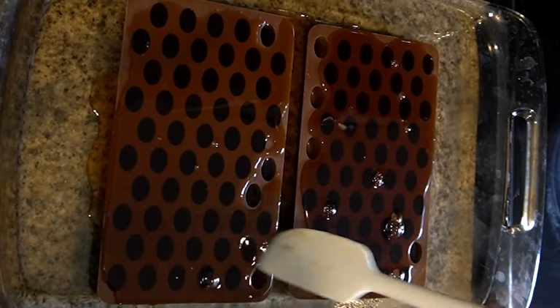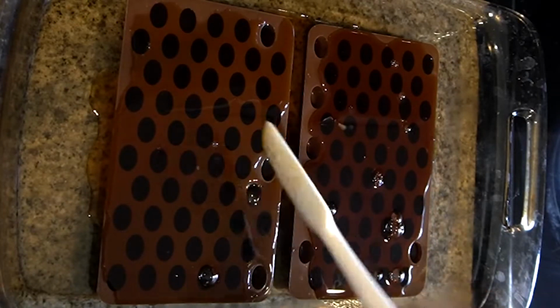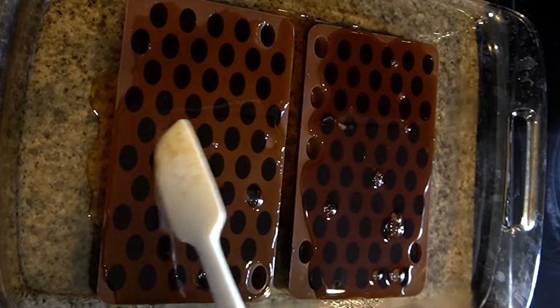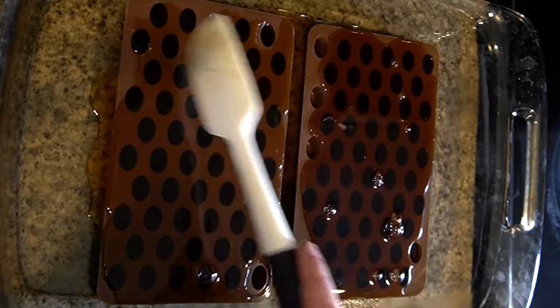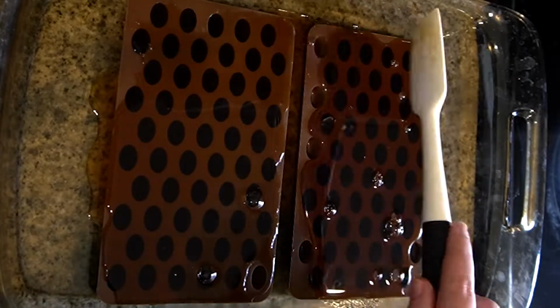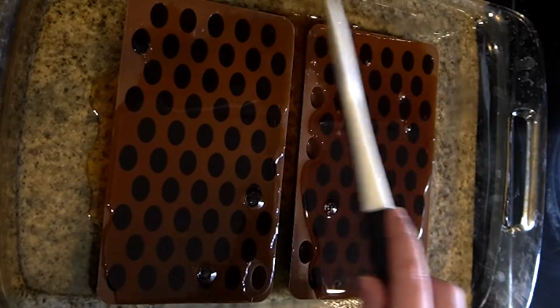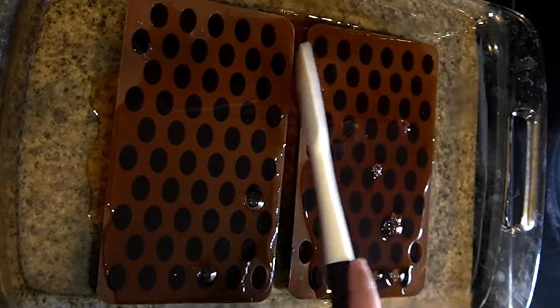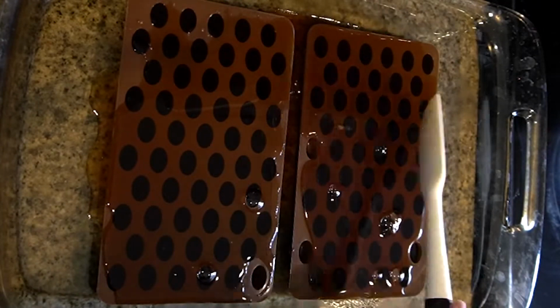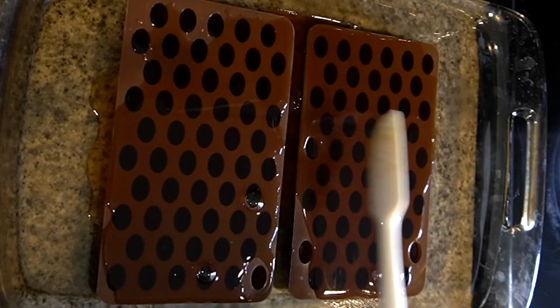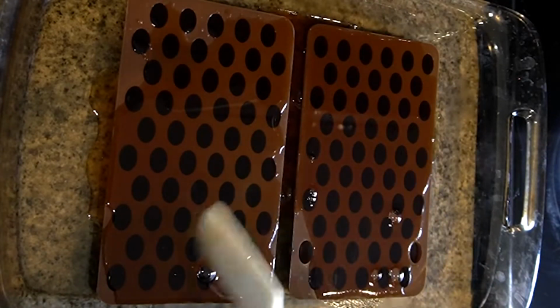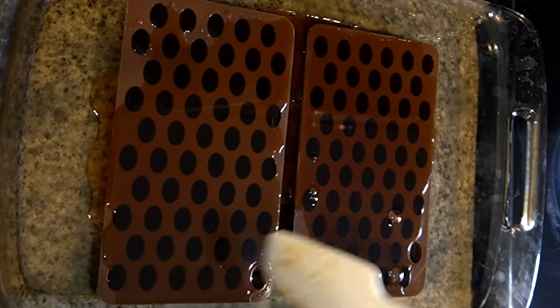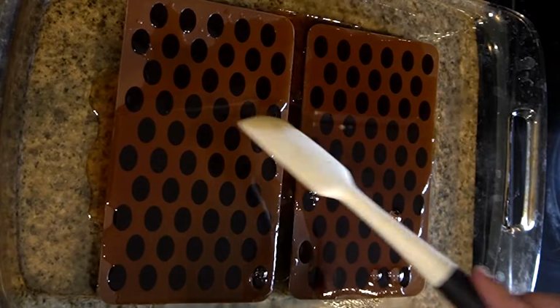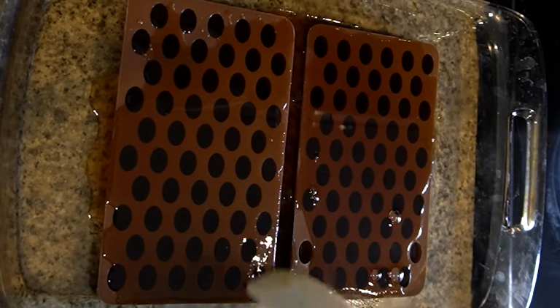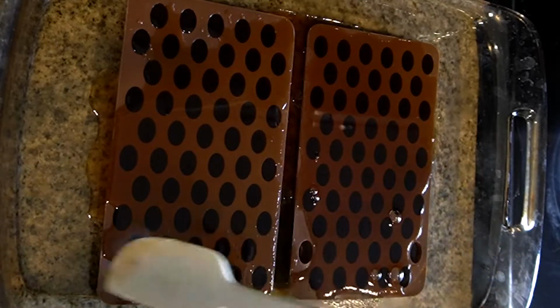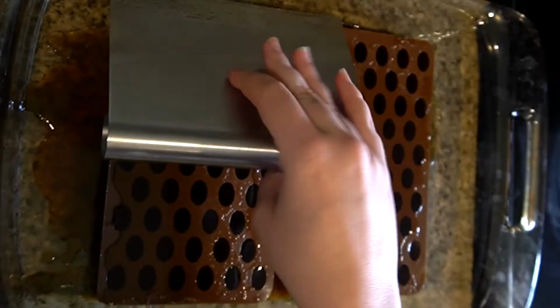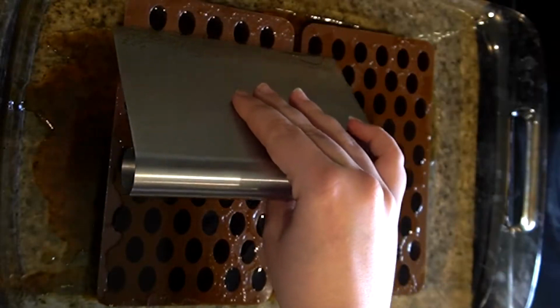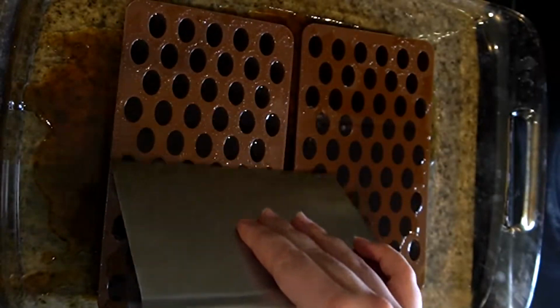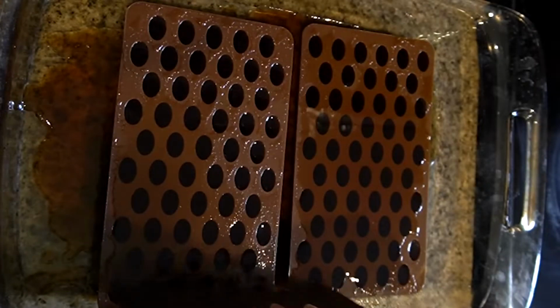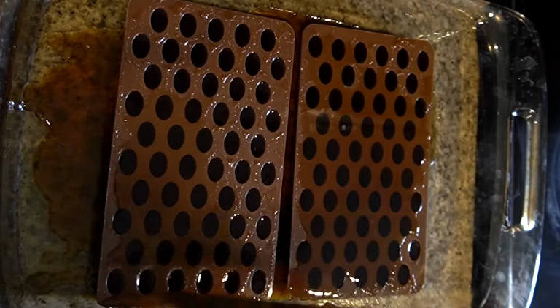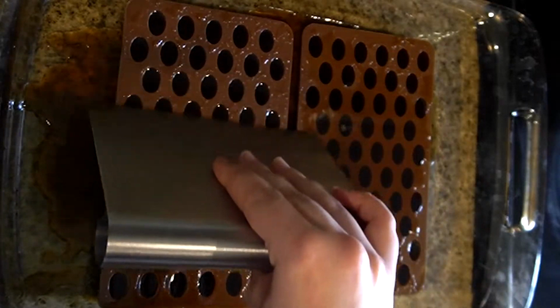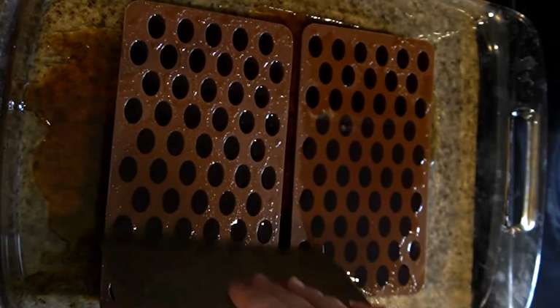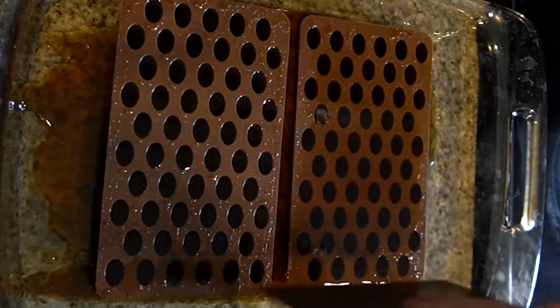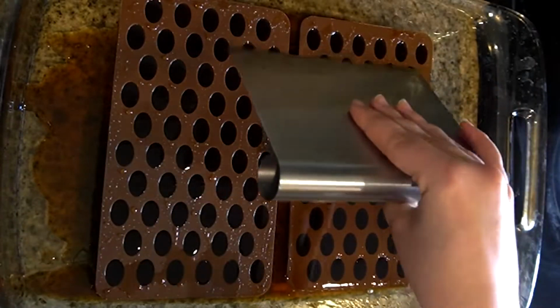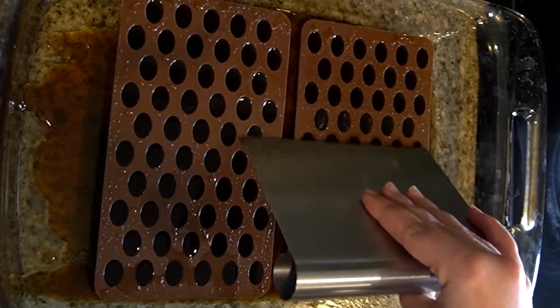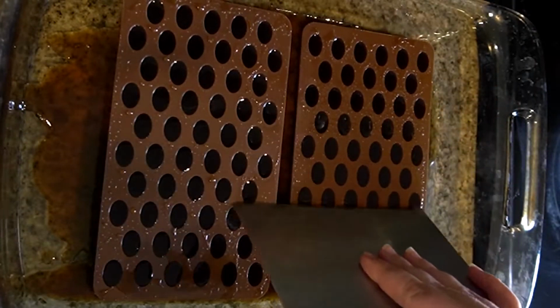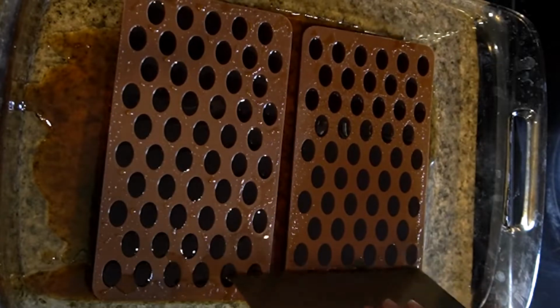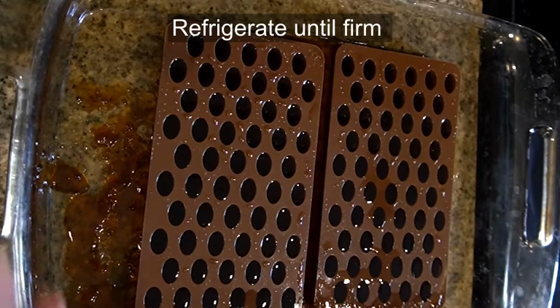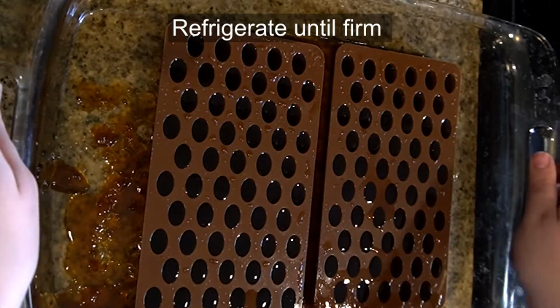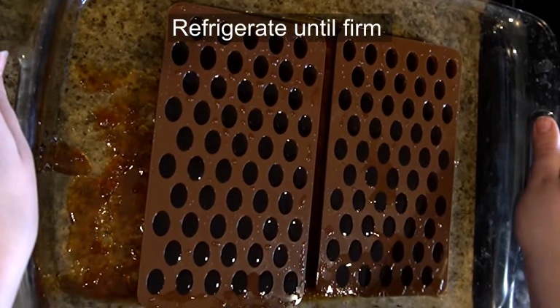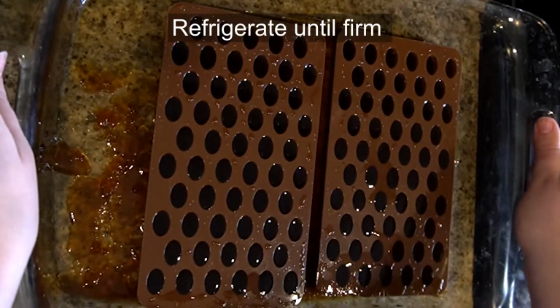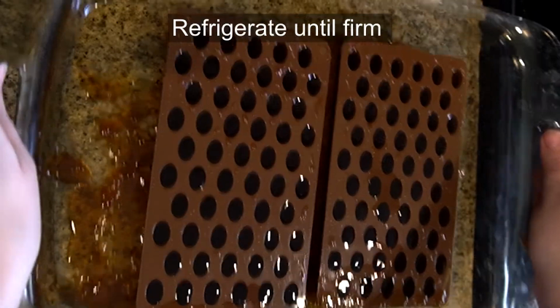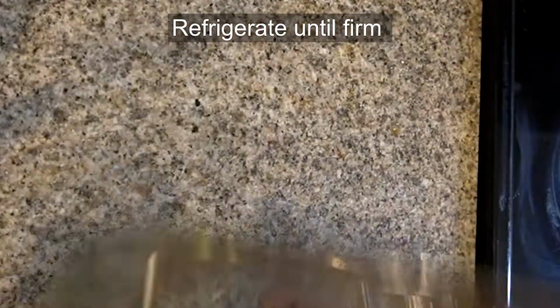Now if you don't have a coffee bean mold, that's totally fine — you can still make this. Just pour it into a pan and slice it into little chunks when you're done. I based this recipe off of two recipes I saw online; I'll put them in the description below, so be sure to check those out.